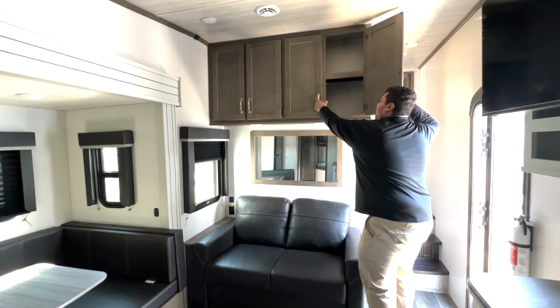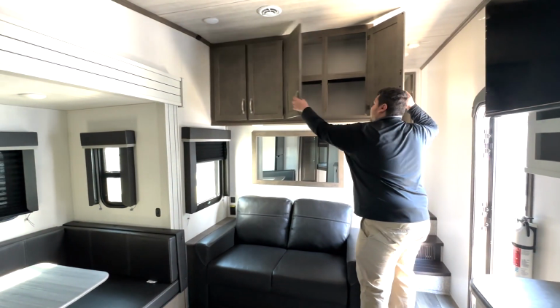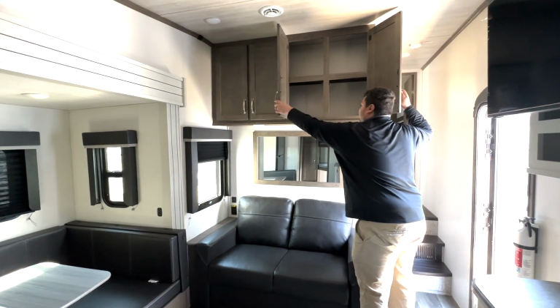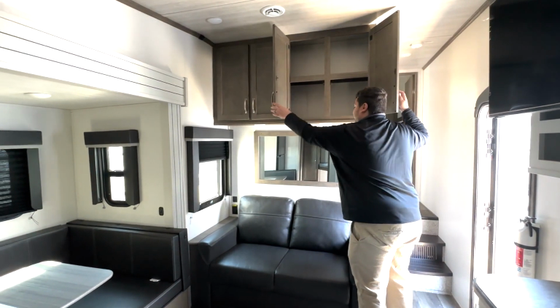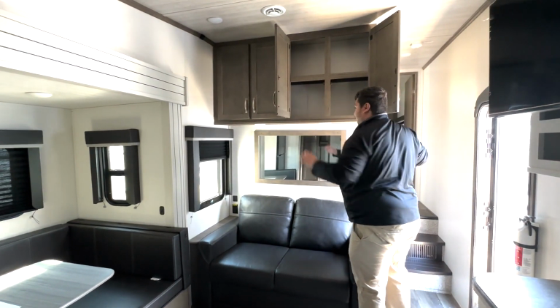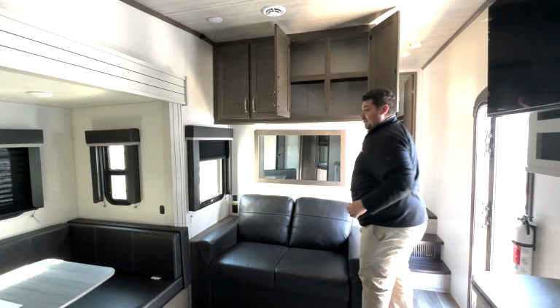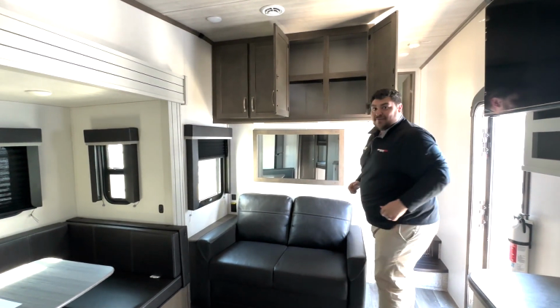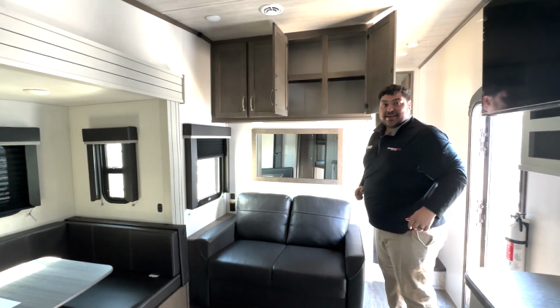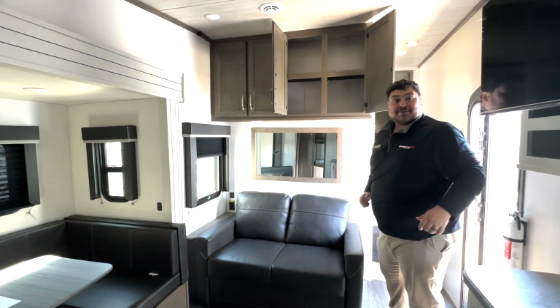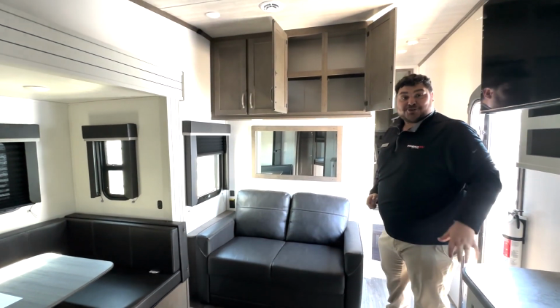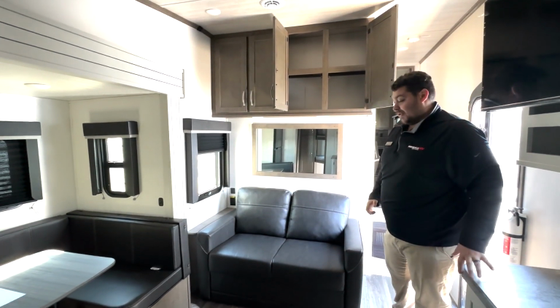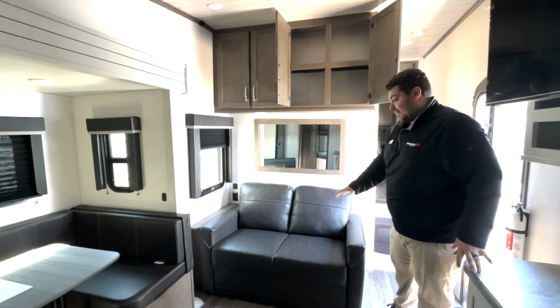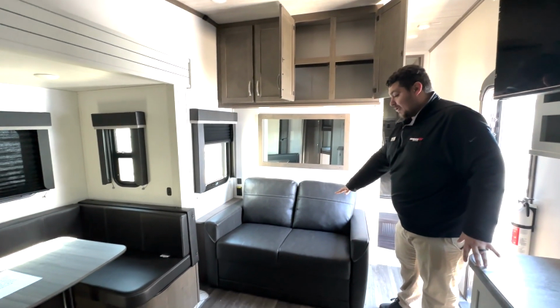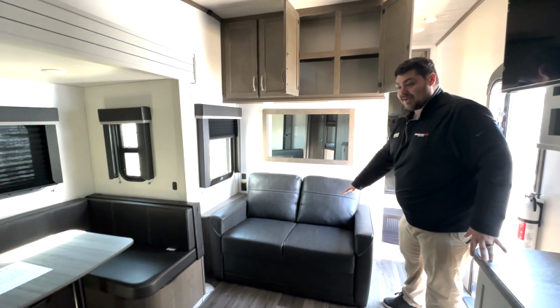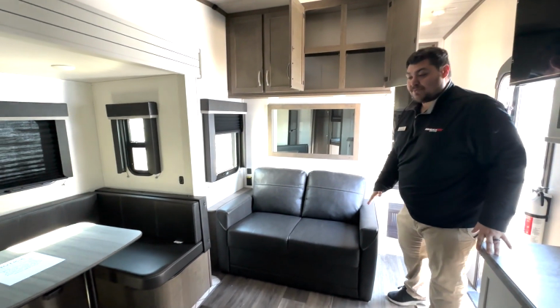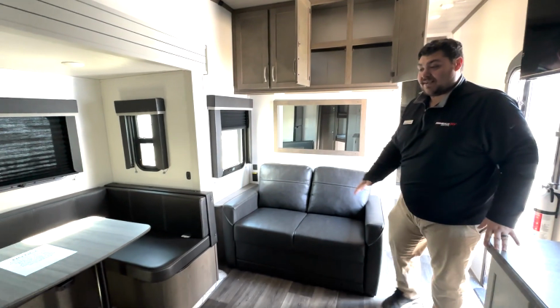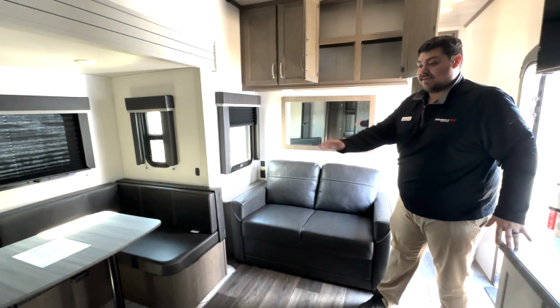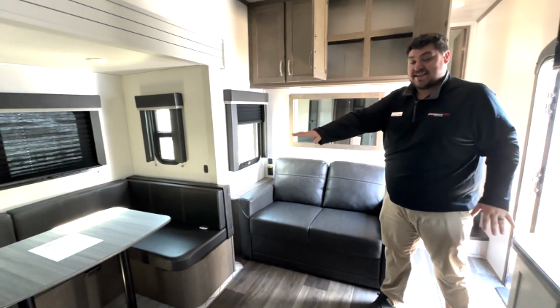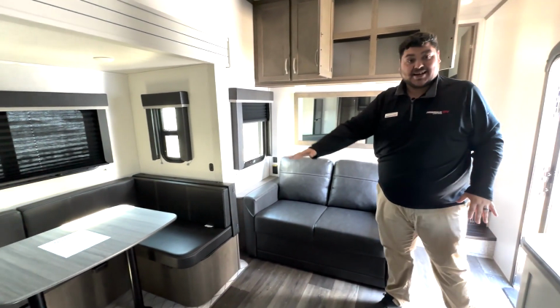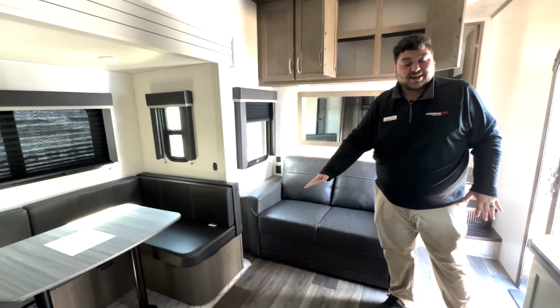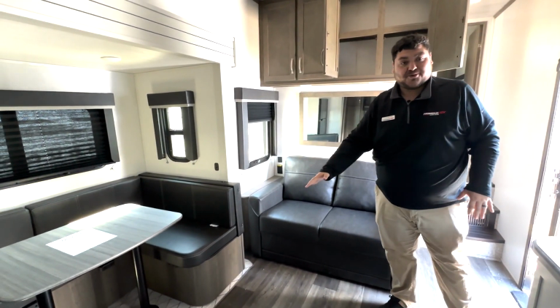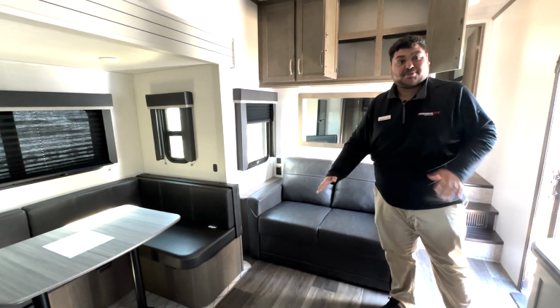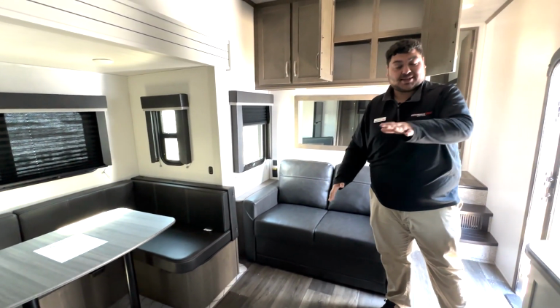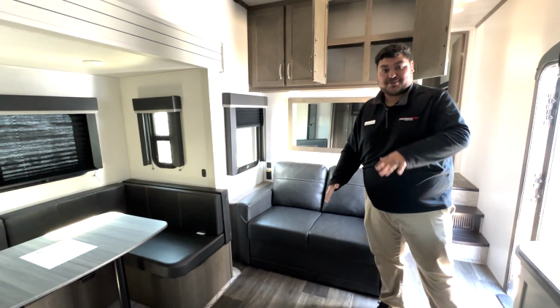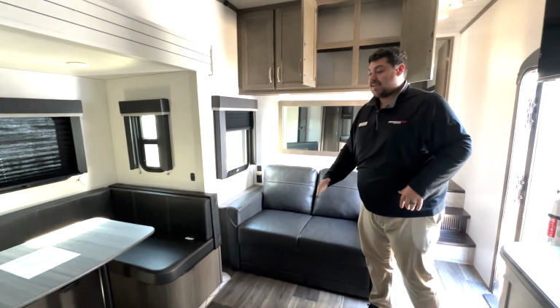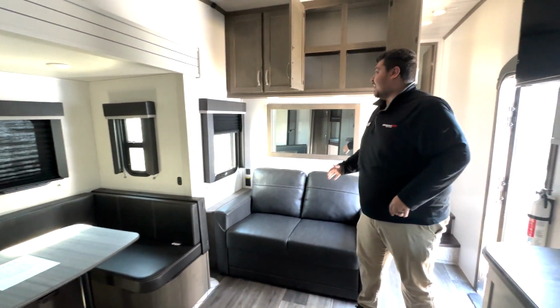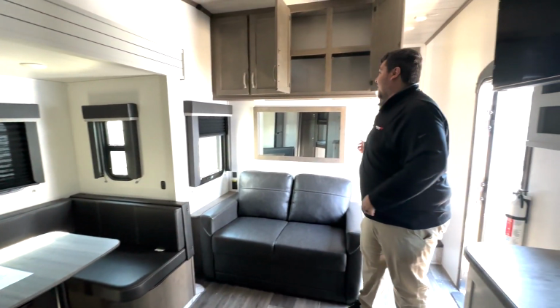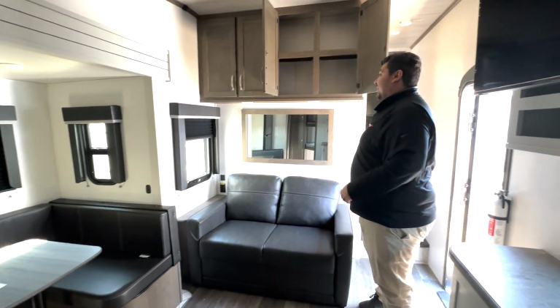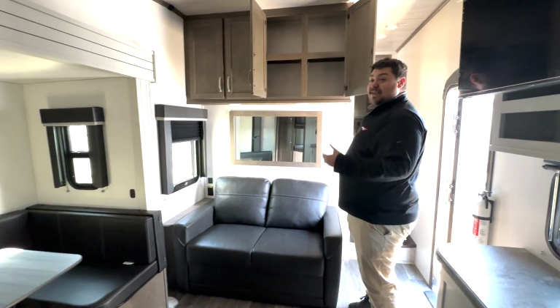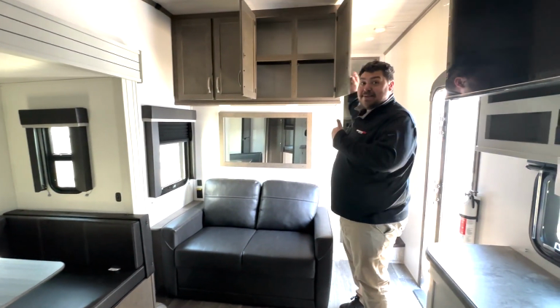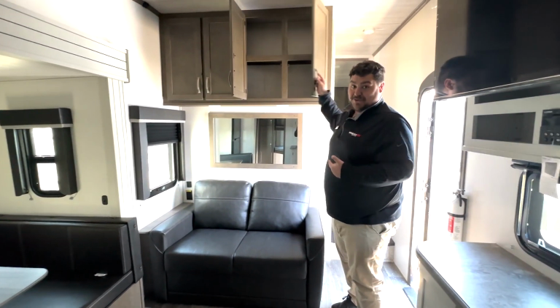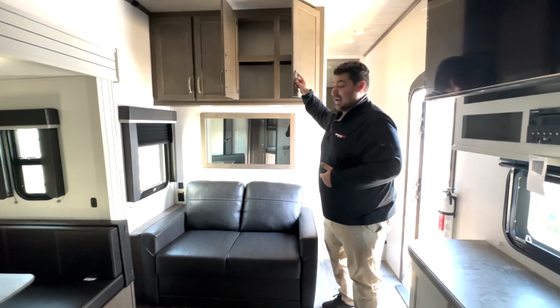You can sleep pretty much the whole family and some extra here. The couch goes out into a bed, the dinette goes out into a bed, plus the three bunks. And that's not even counting the main bedroom yet.